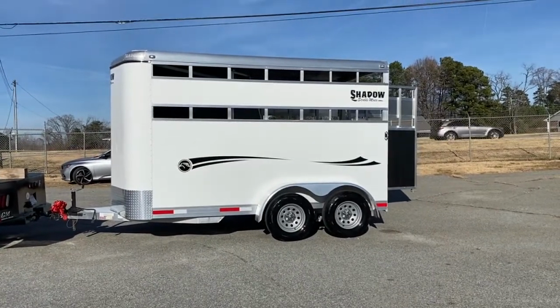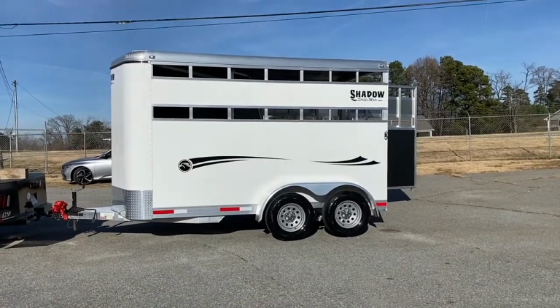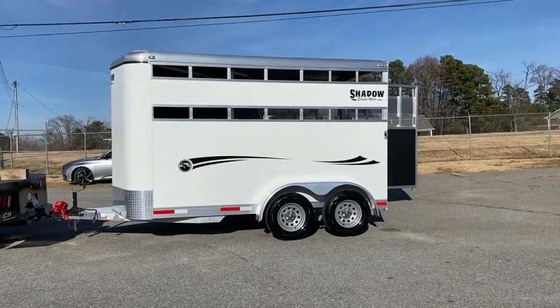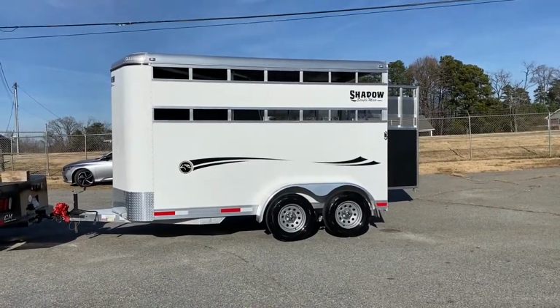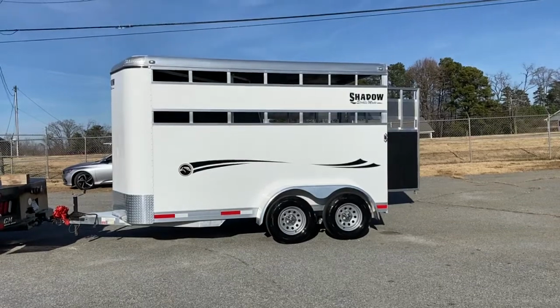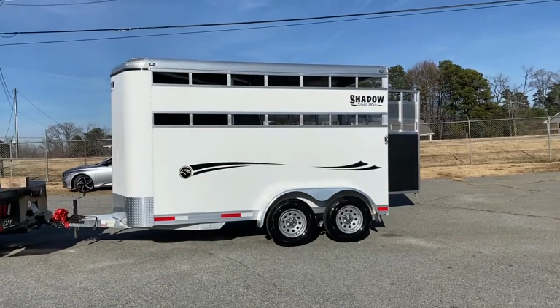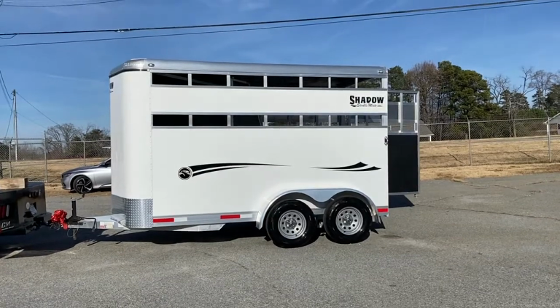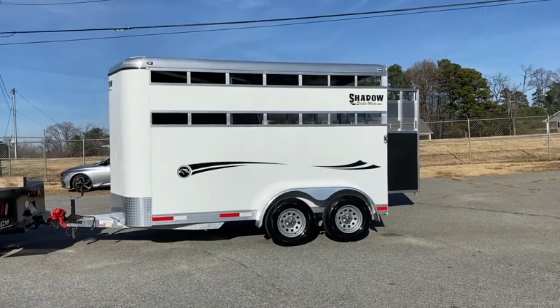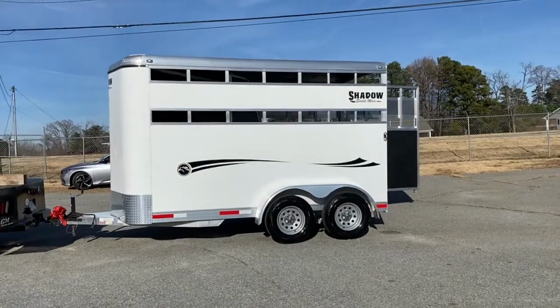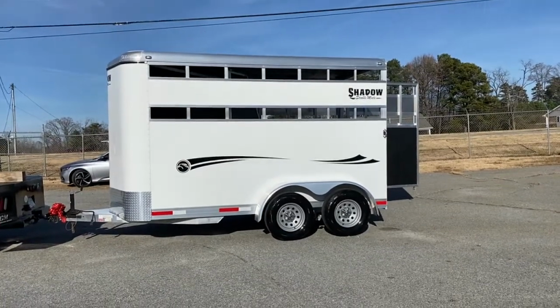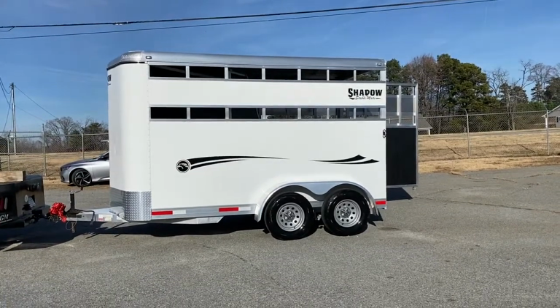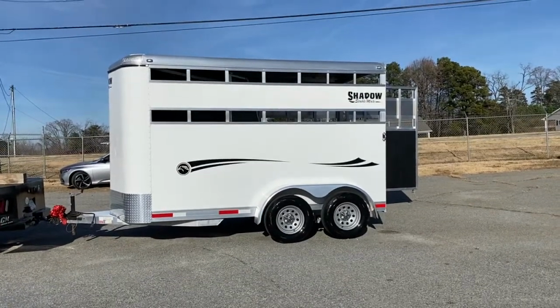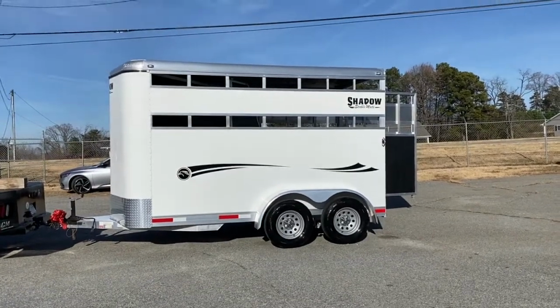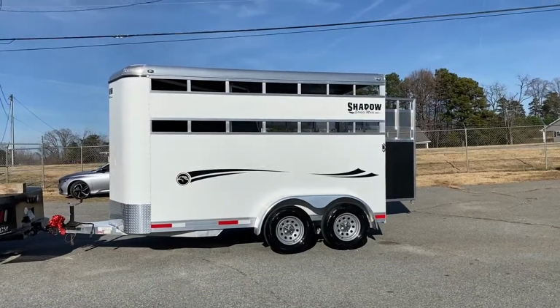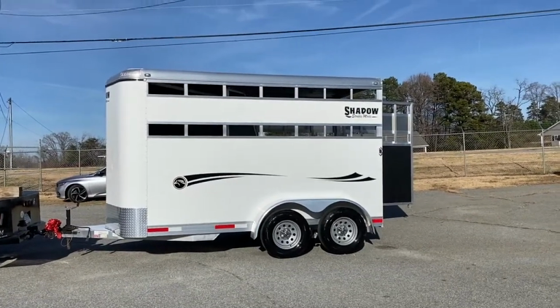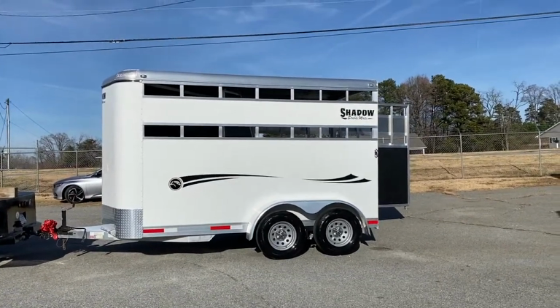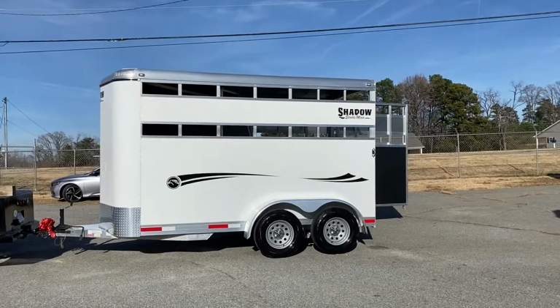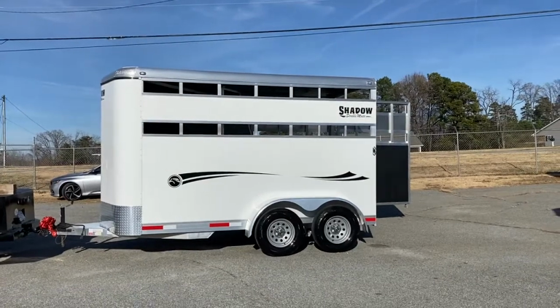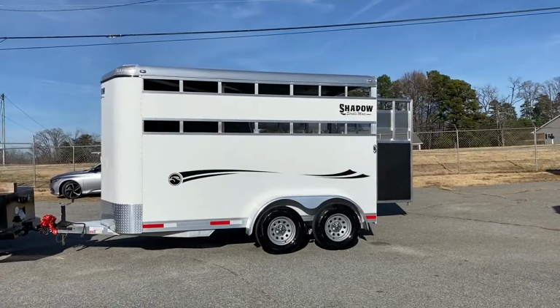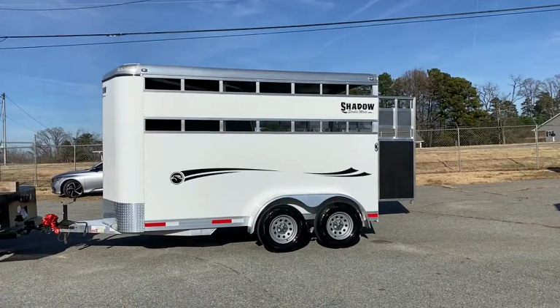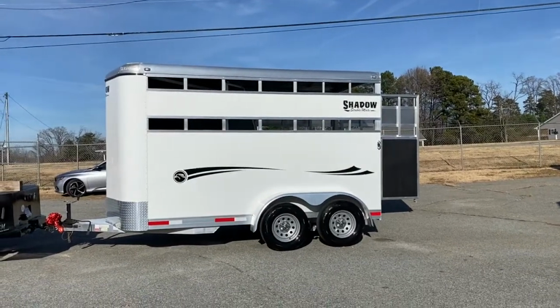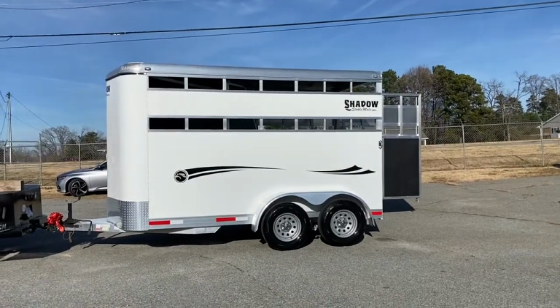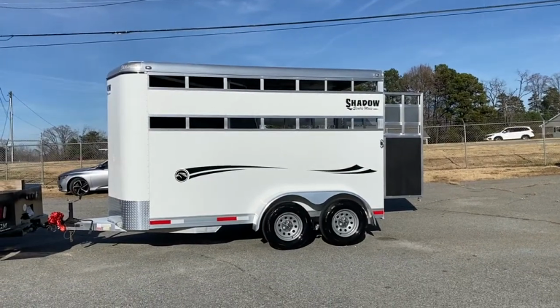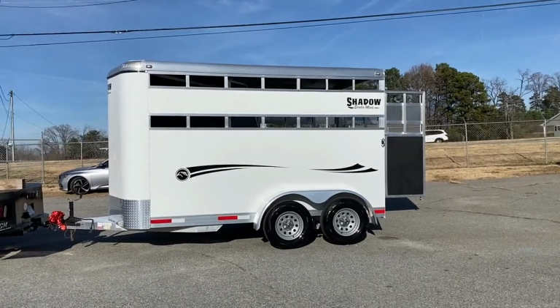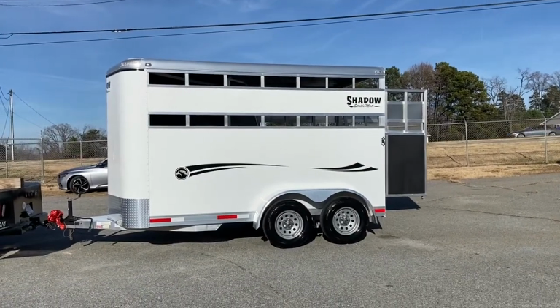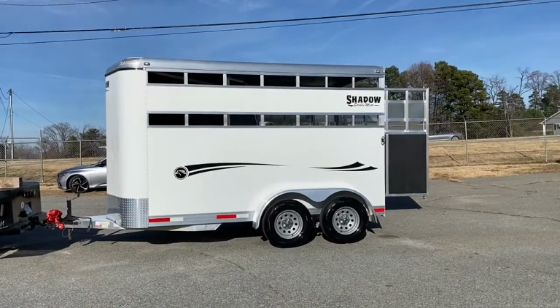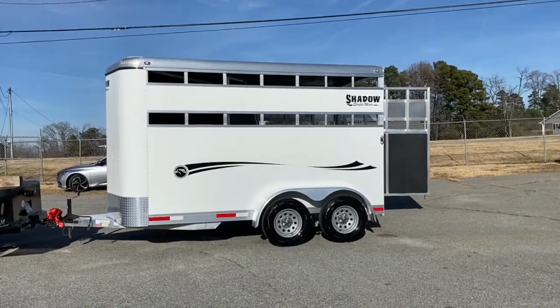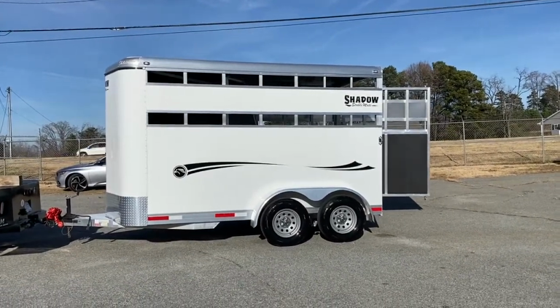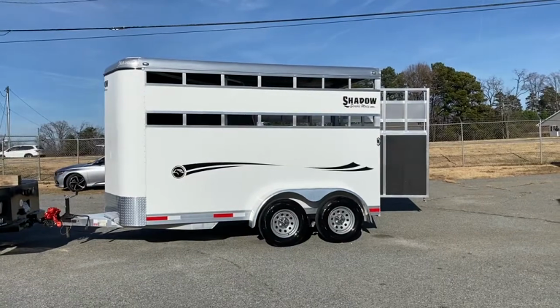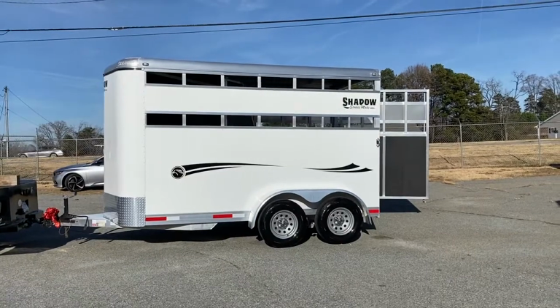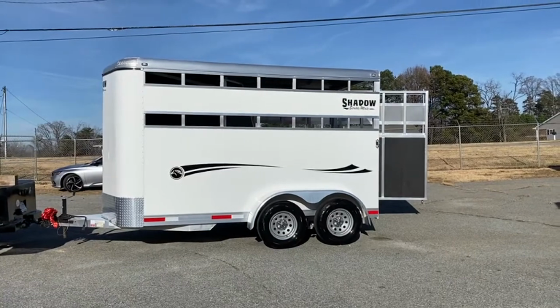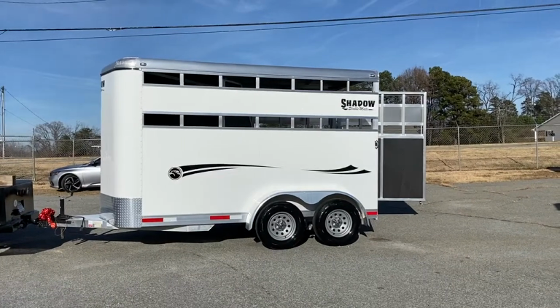This is a Shadow Stablemate two horse slant load bumper pull. This trailer is stock side on both sides and it does have accessibility to put the Plexi in if you'd like, so it's stock all the way around.